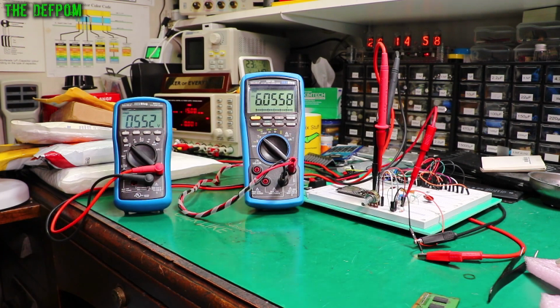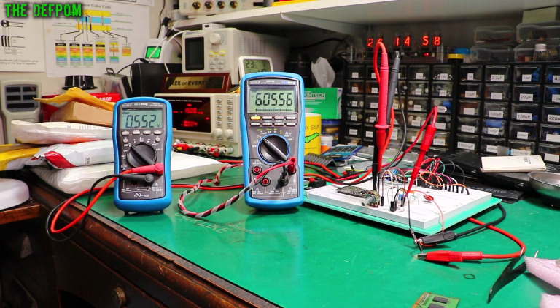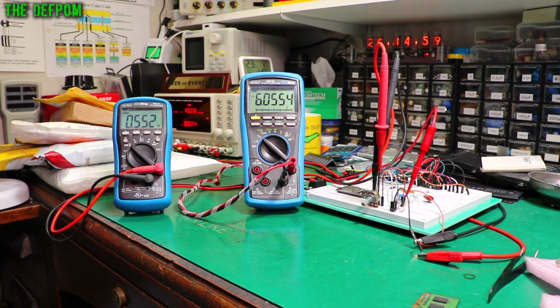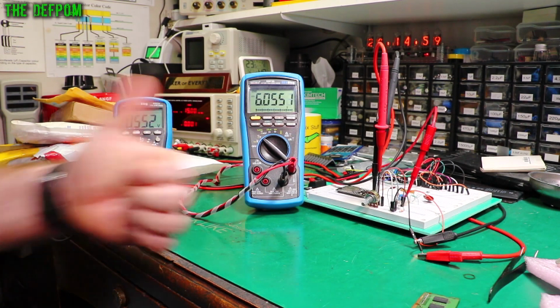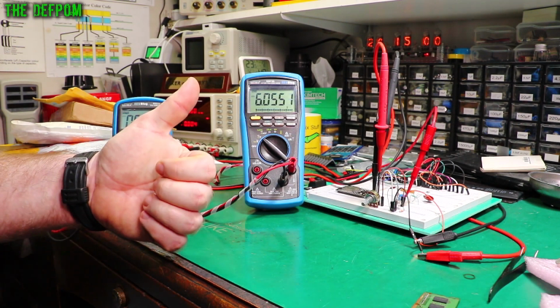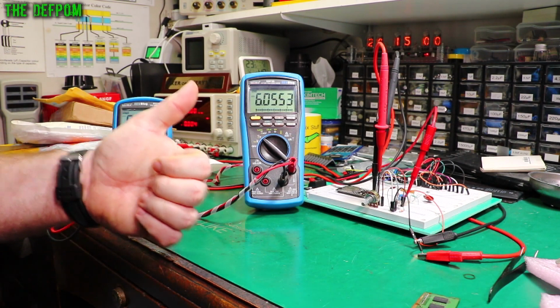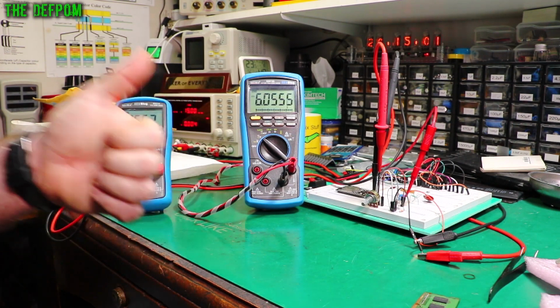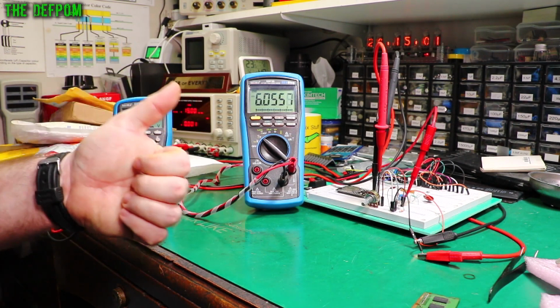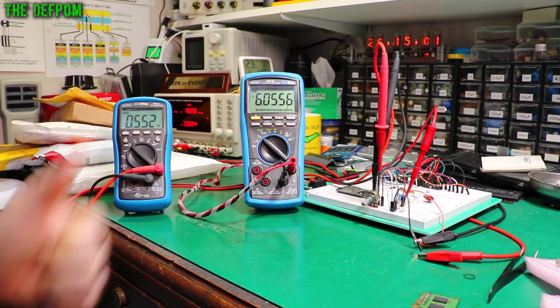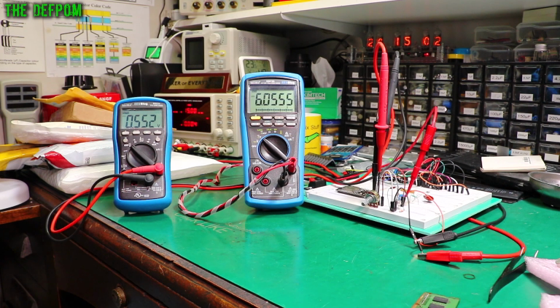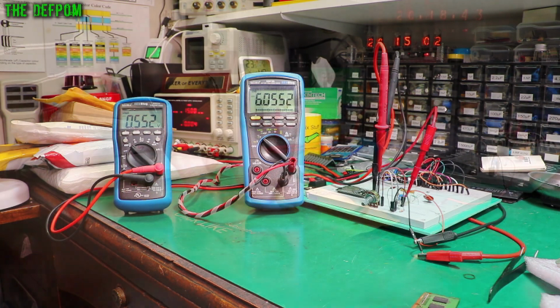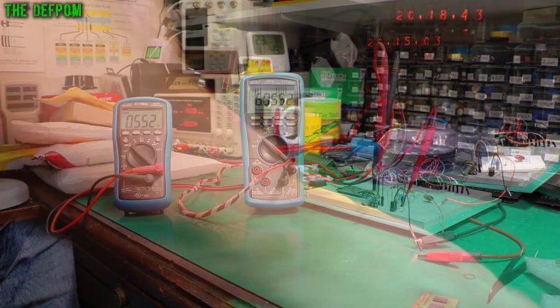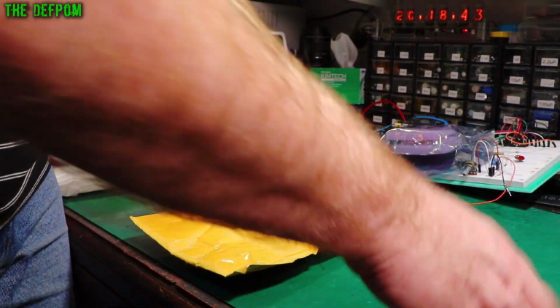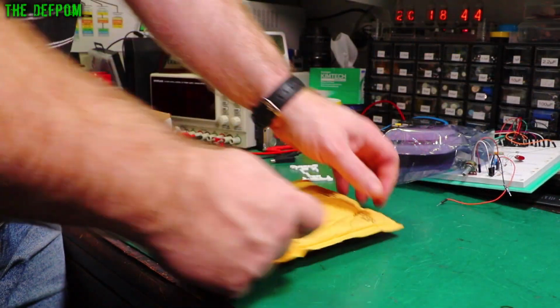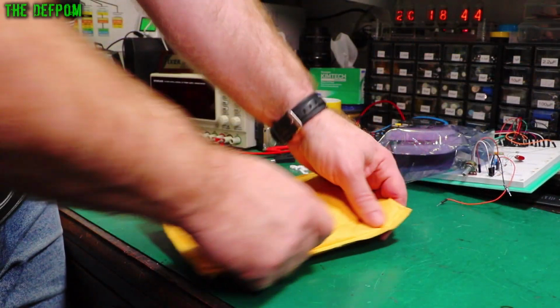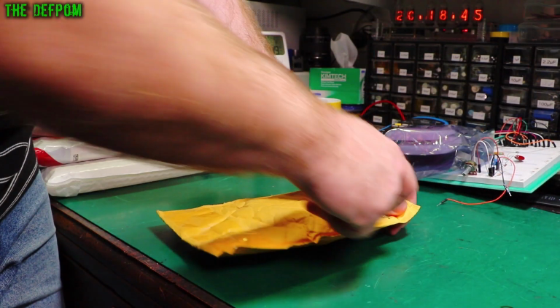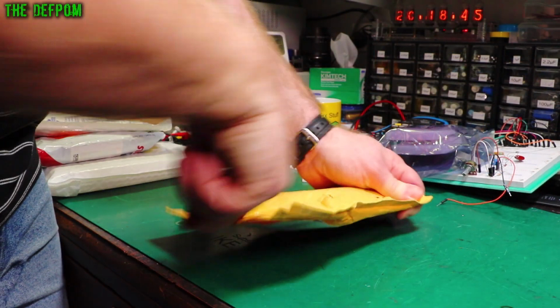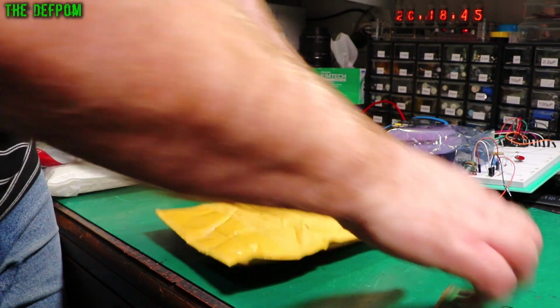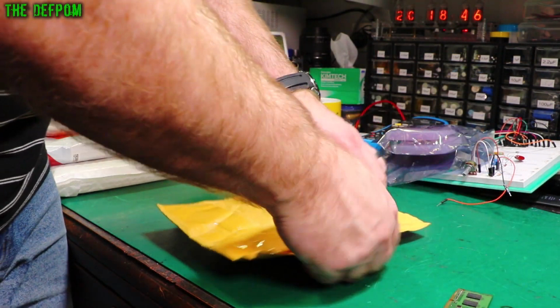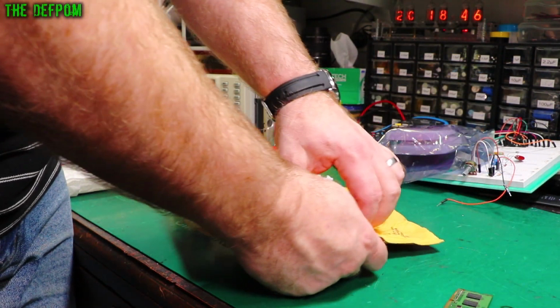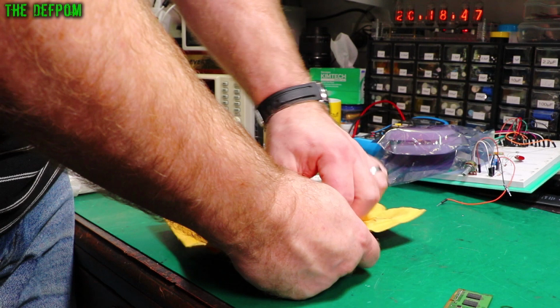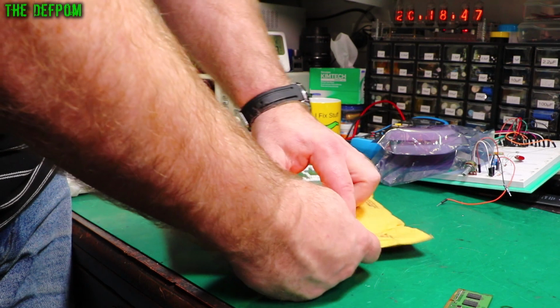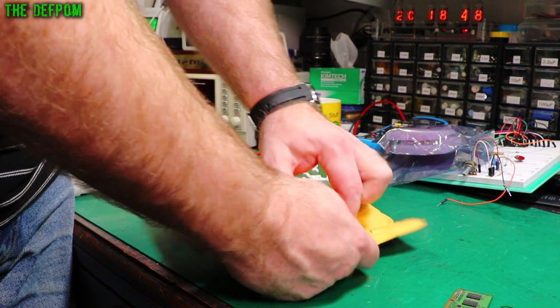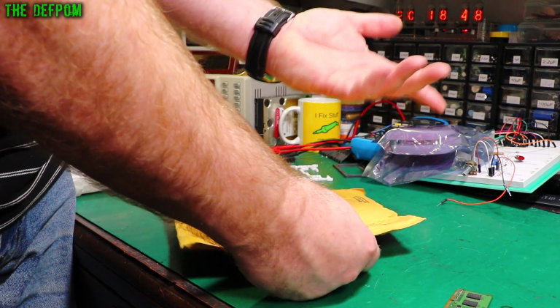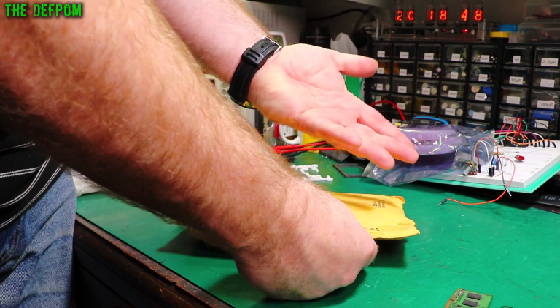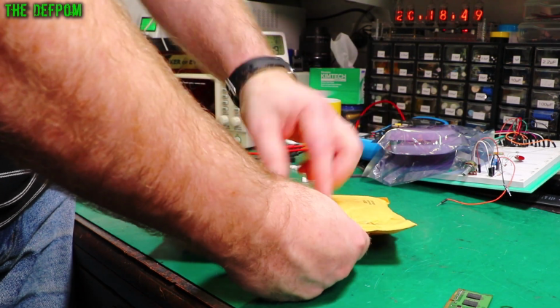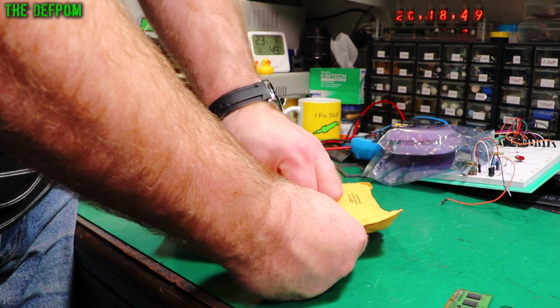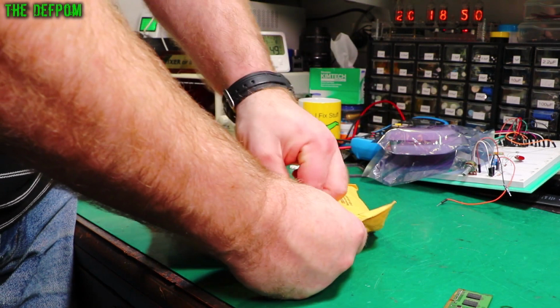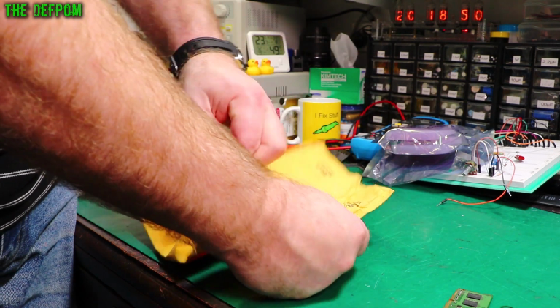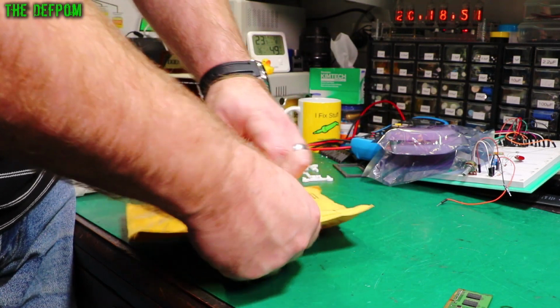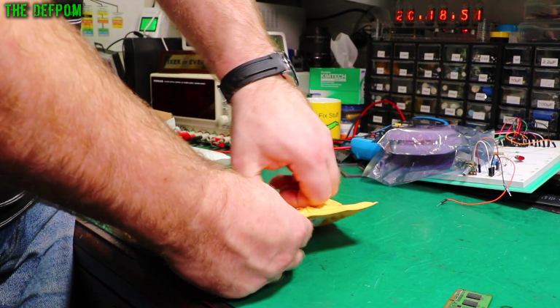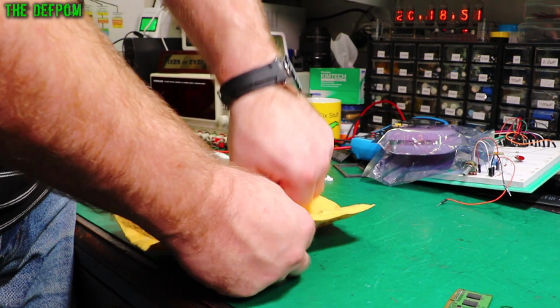Excellent. New old stock — very nice. Let's see what's in here. Don't forget to use the links down below for anything I've purchased. Obviously some things I can't put links for.